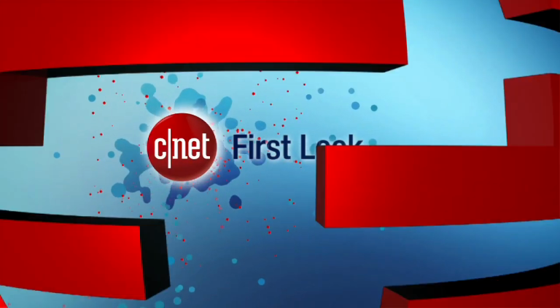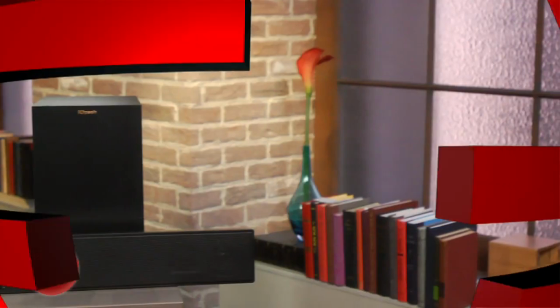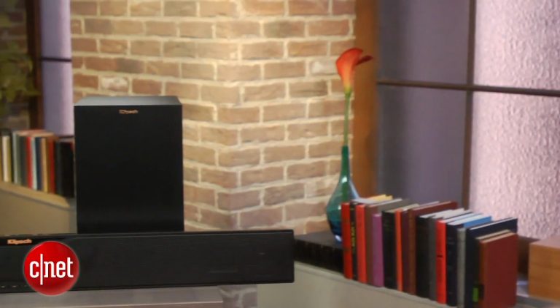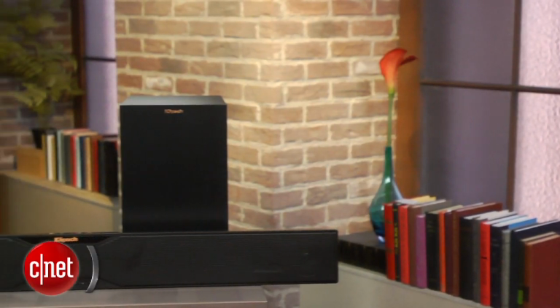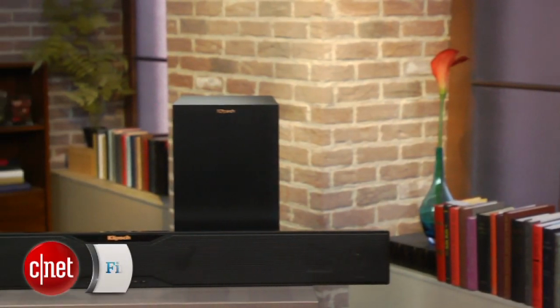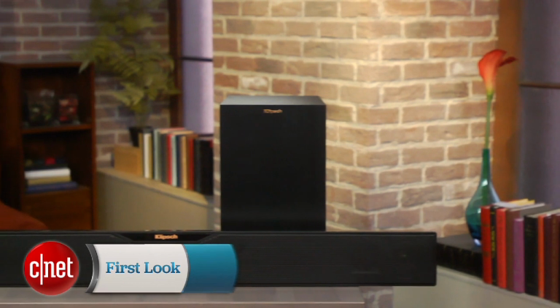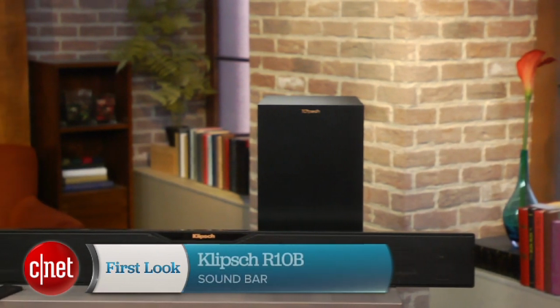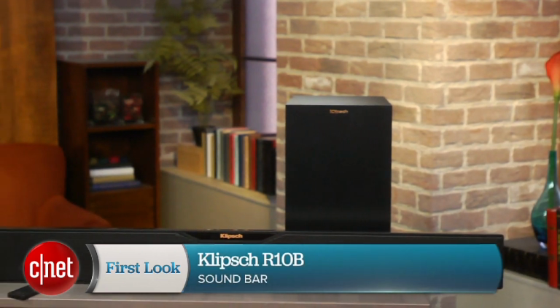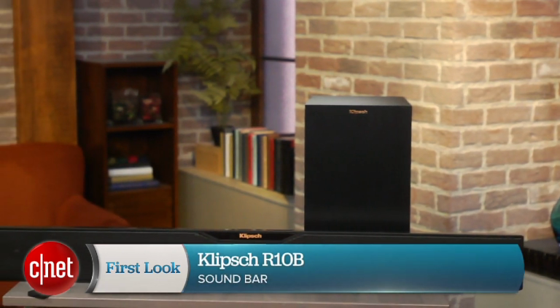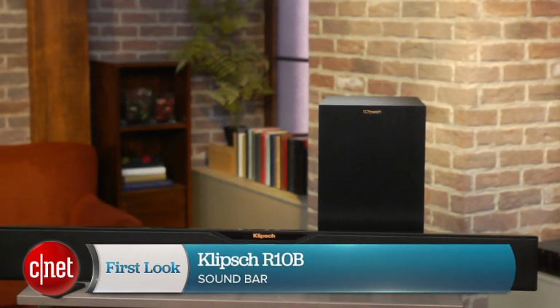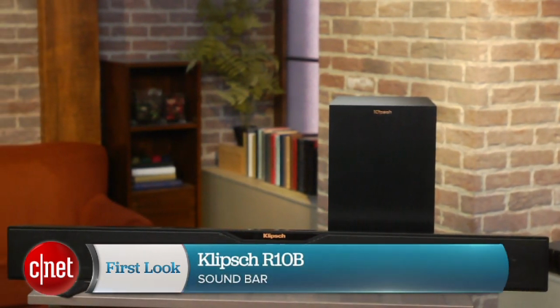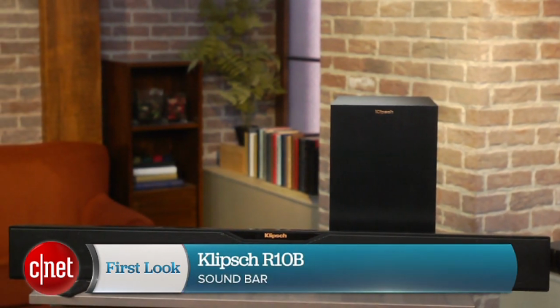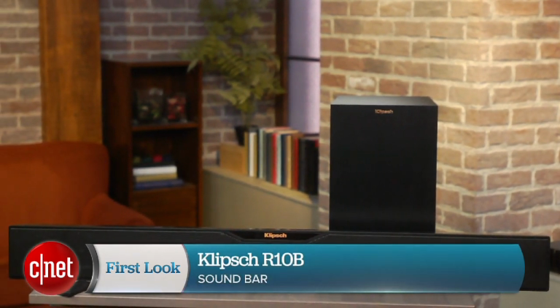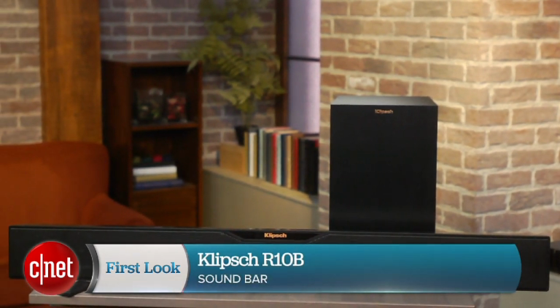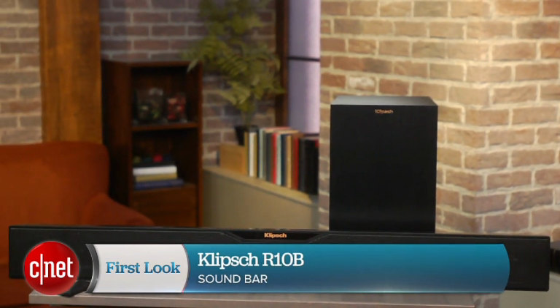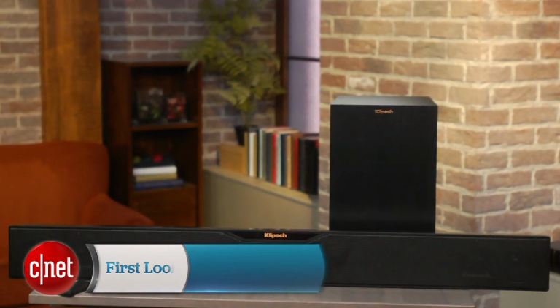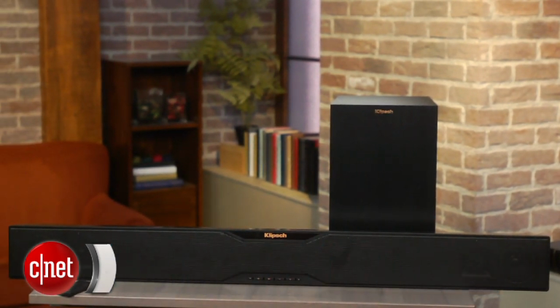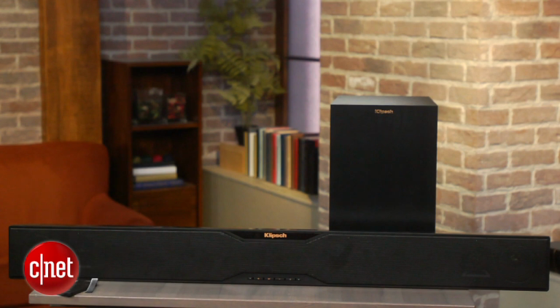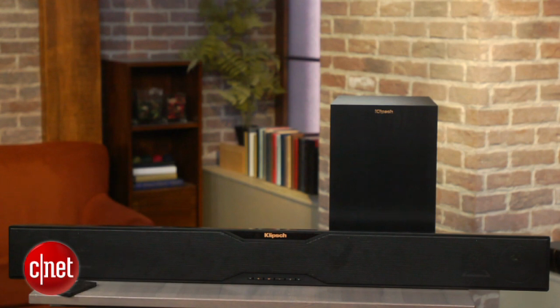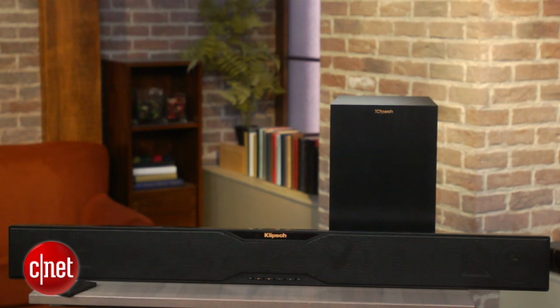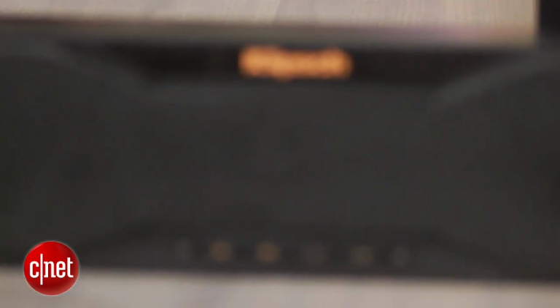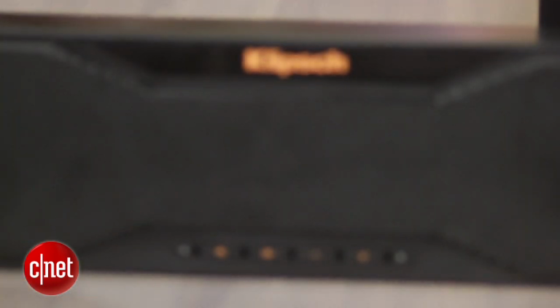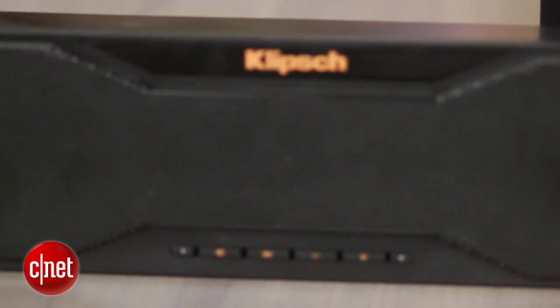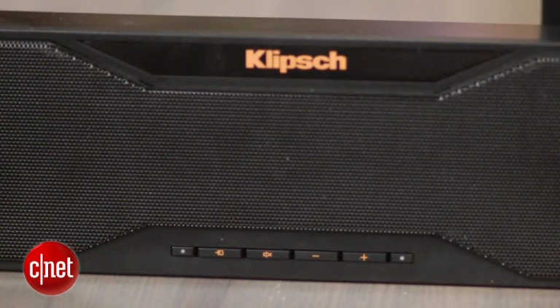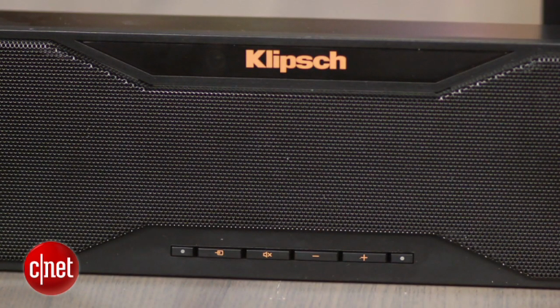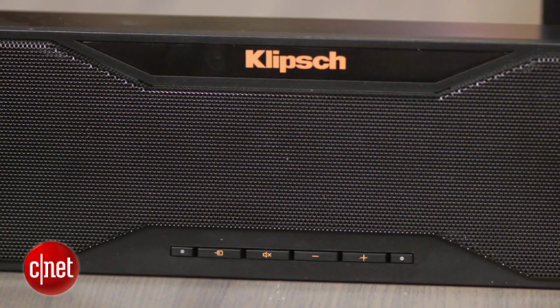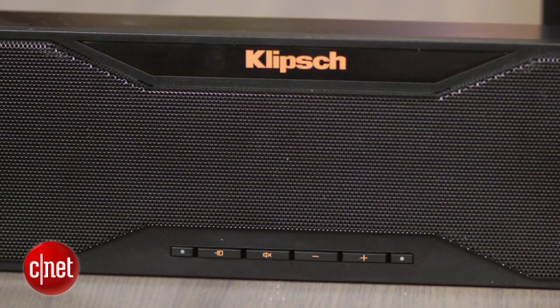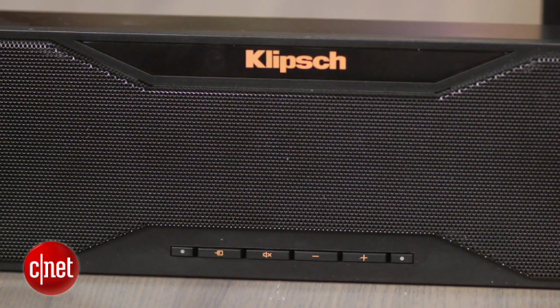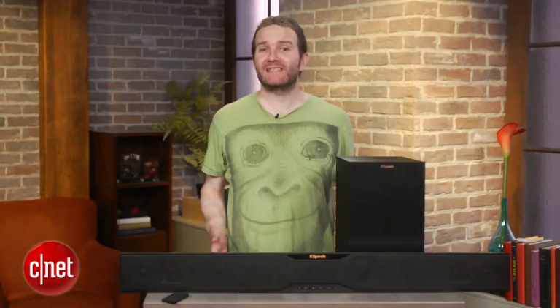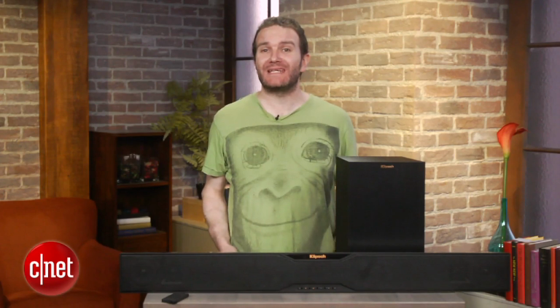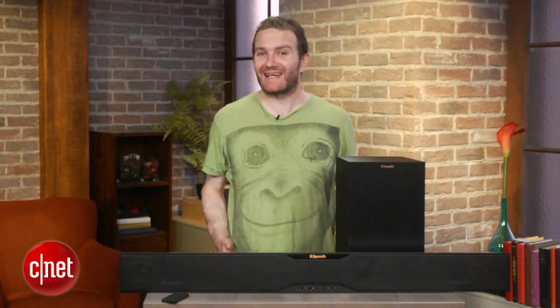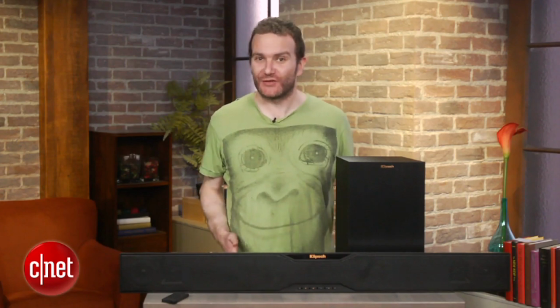Hi, I'm Ty Pendlebury and today I'm looking at the Klipsch R10B Soundbar. When it comes to upgrading your TV's sound, the soundbar is probably the easiest way to do it. And if you want a system that can put some pizzazz in your movie watching, the Klipsch R10B is an excellent choice.